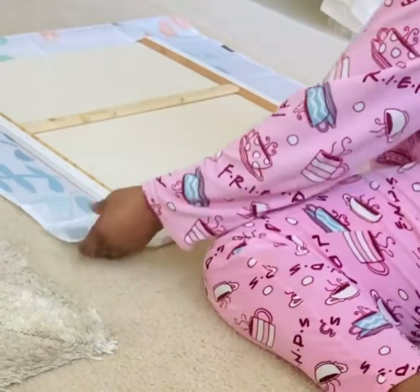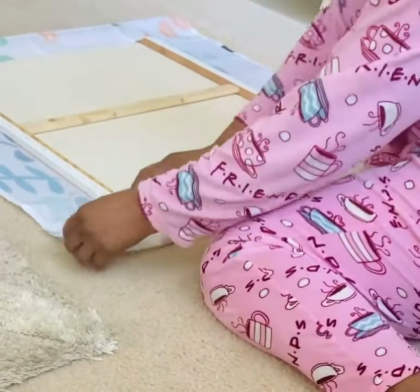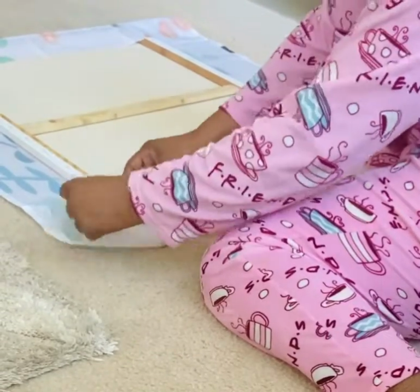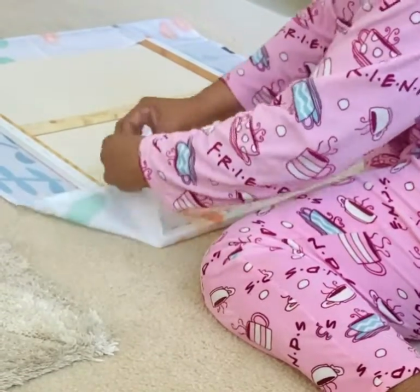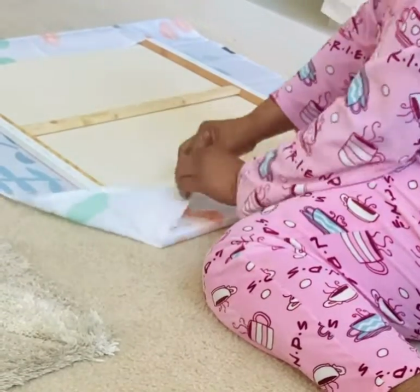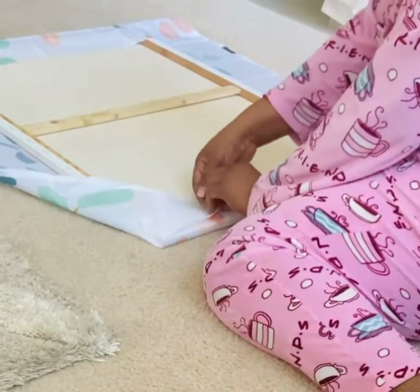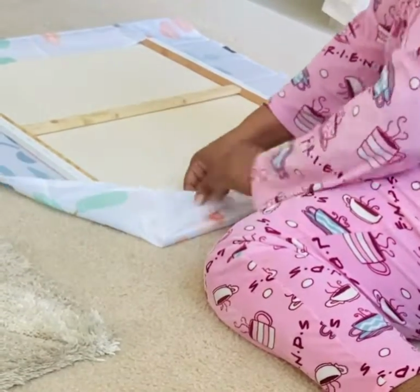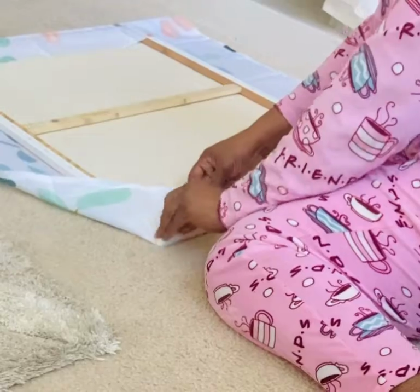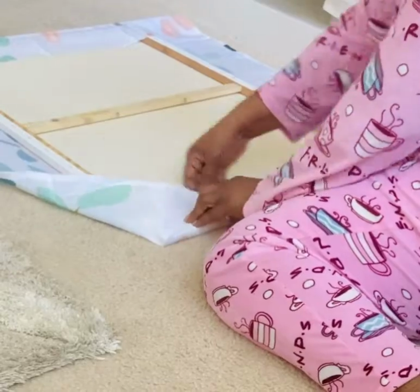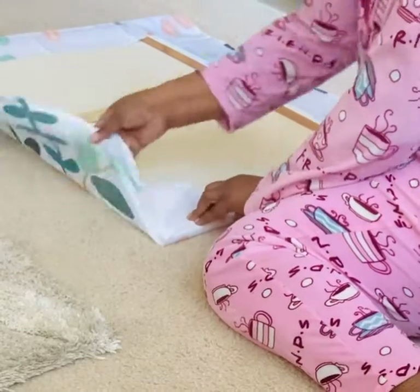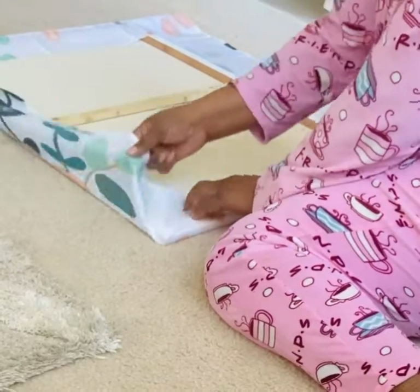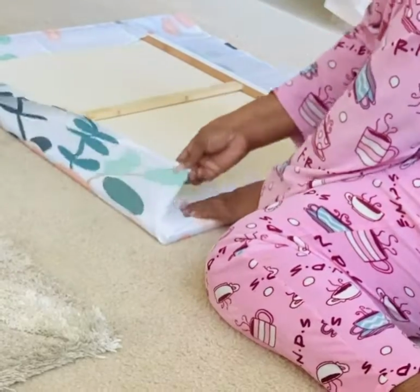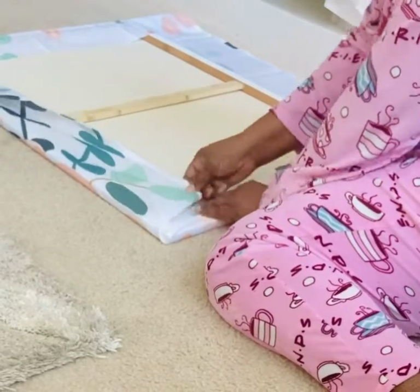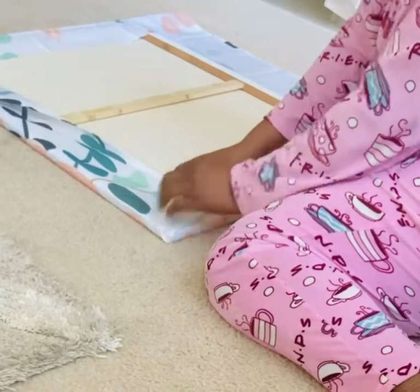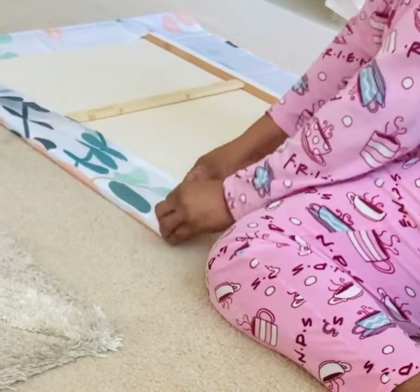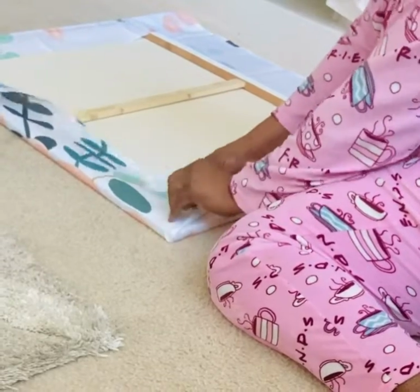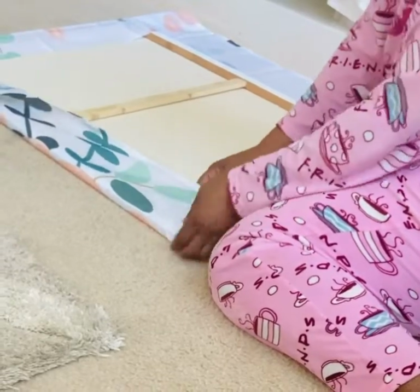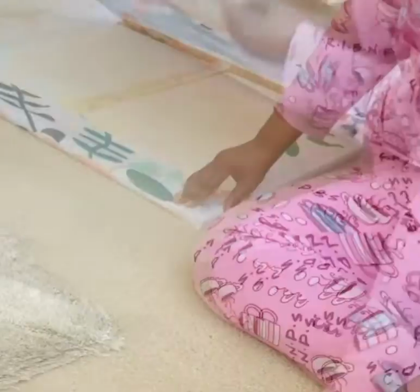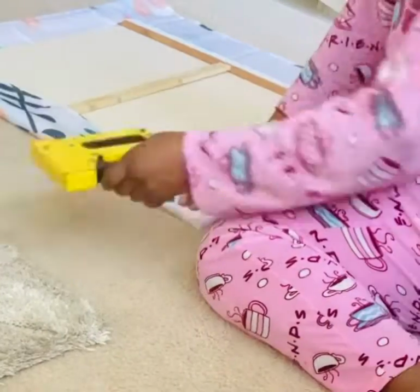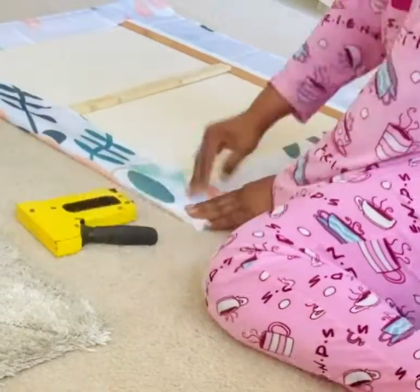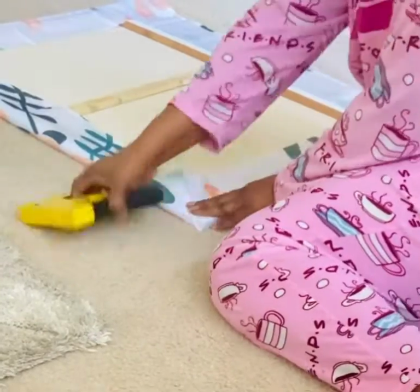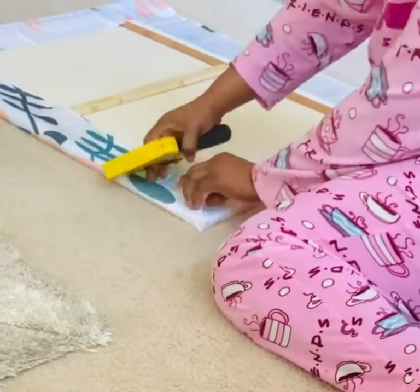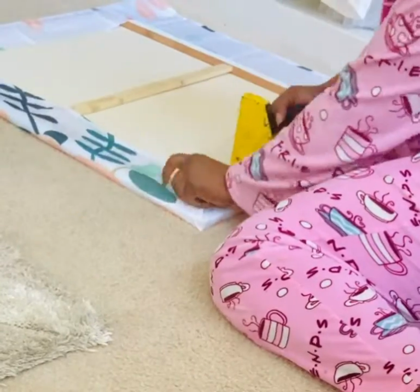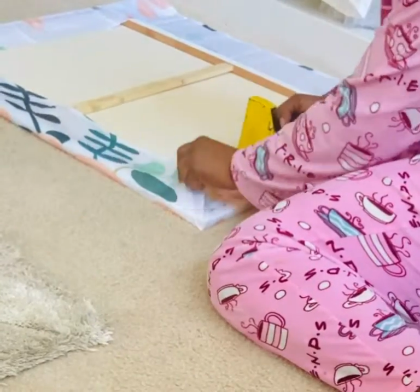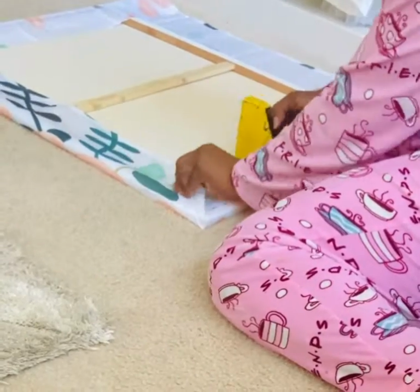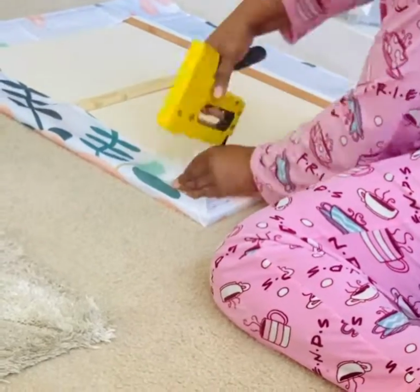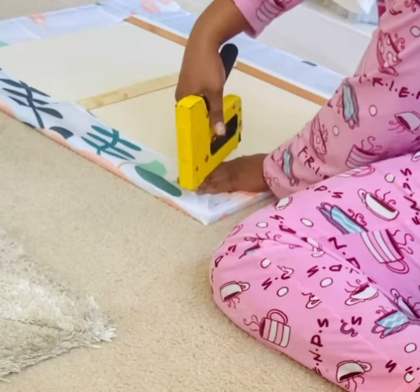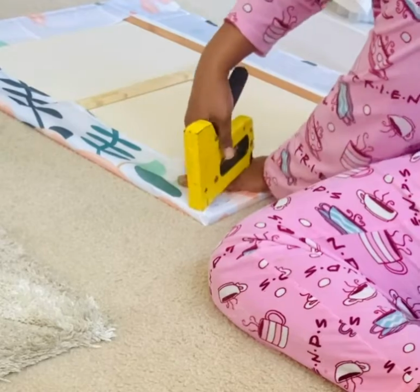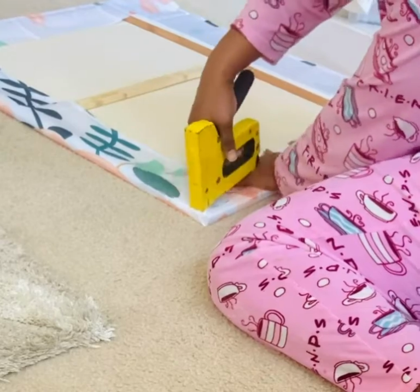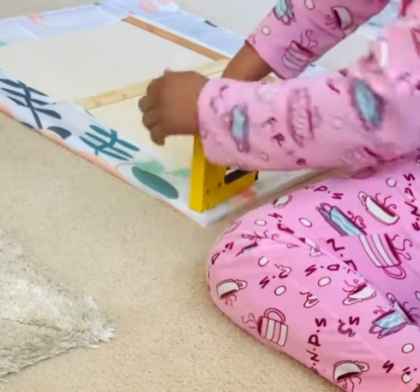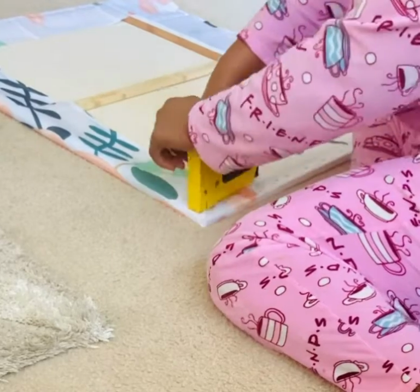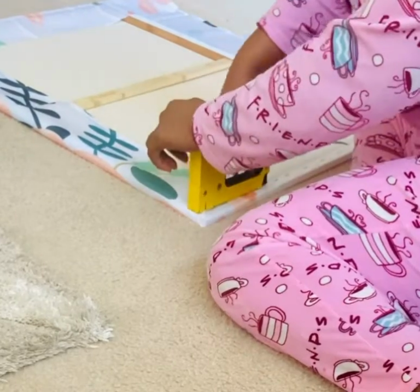For the corners, I'm just folding them like you would fold a present and then I'm just going to staple it down like that, and it worked very, very easy.